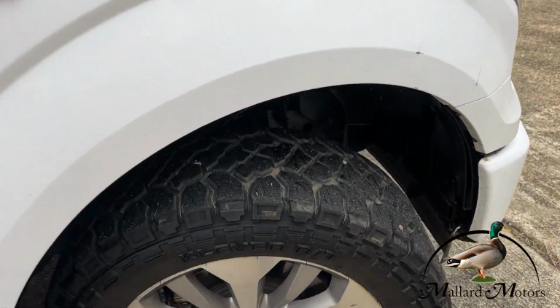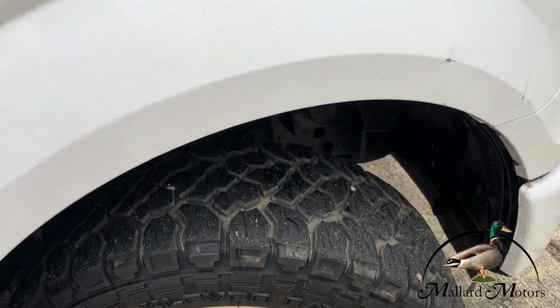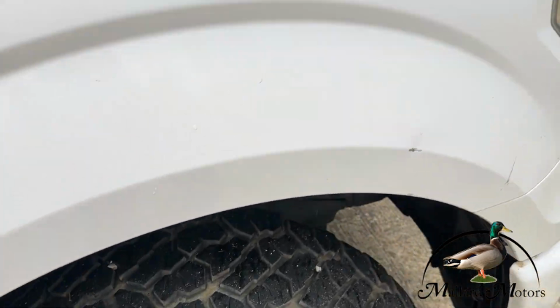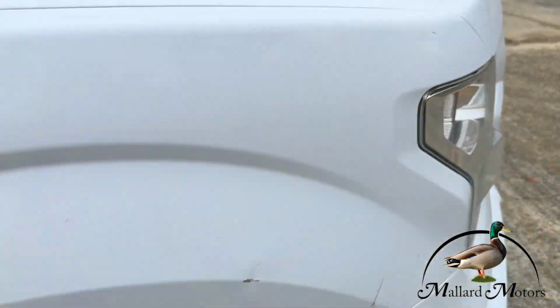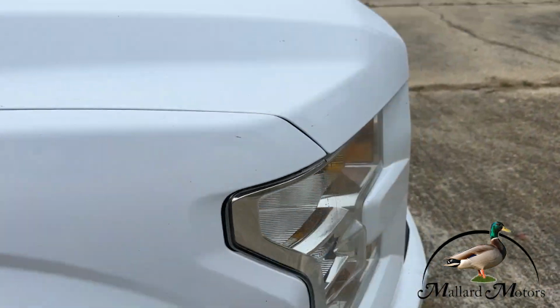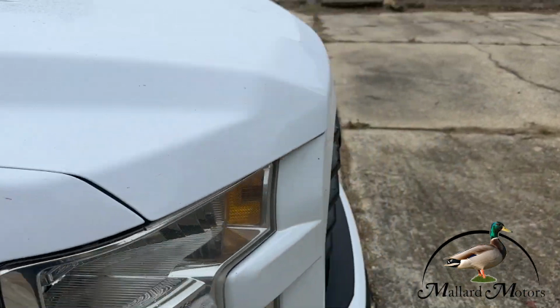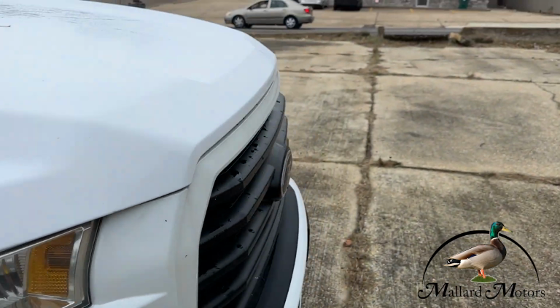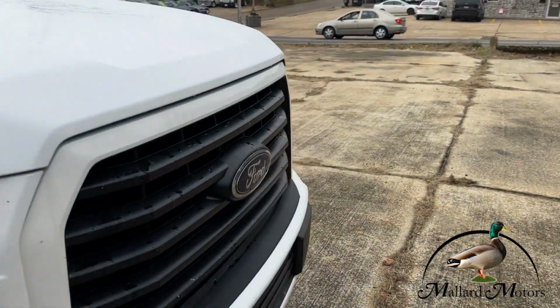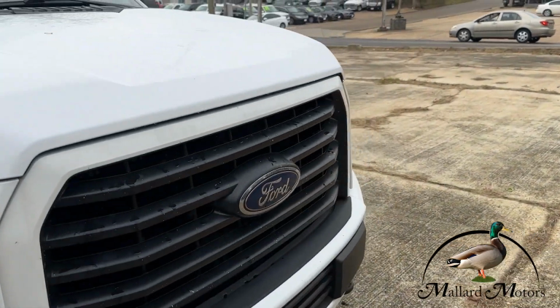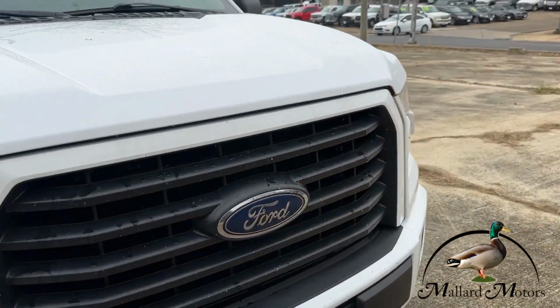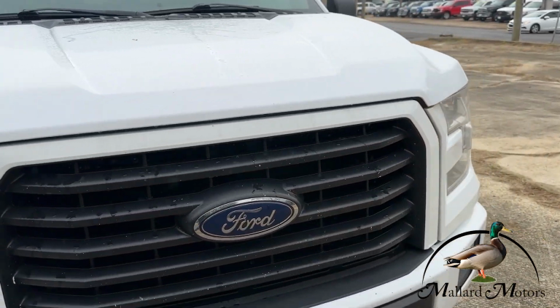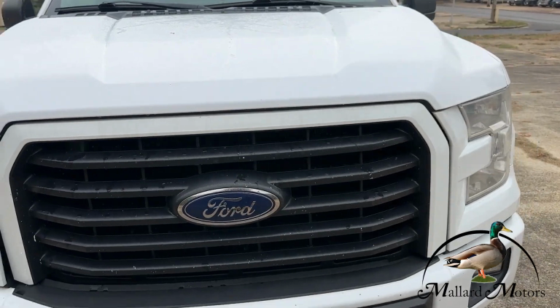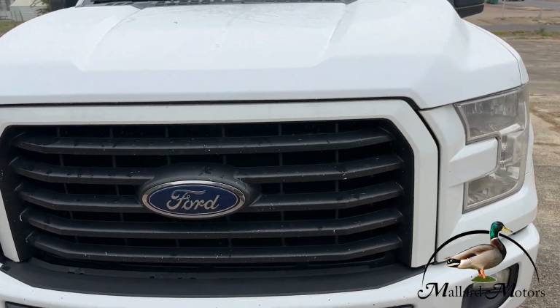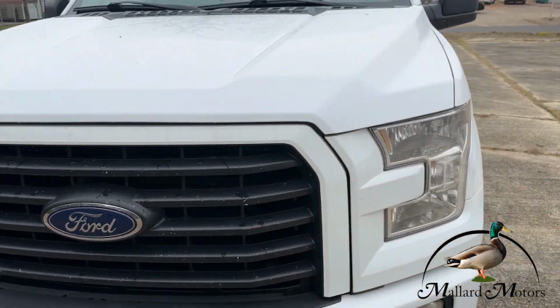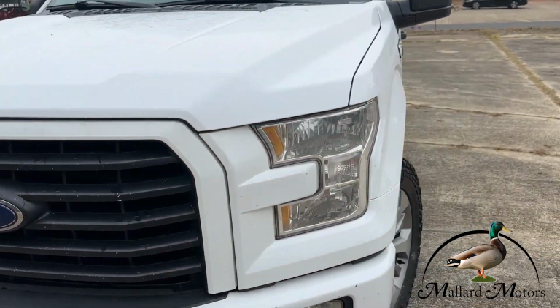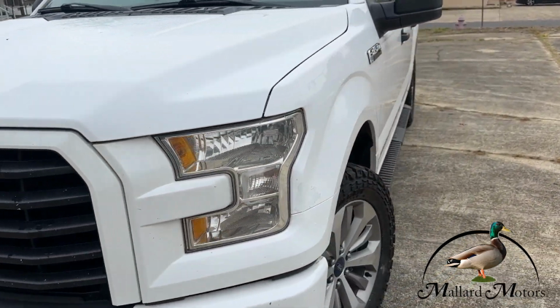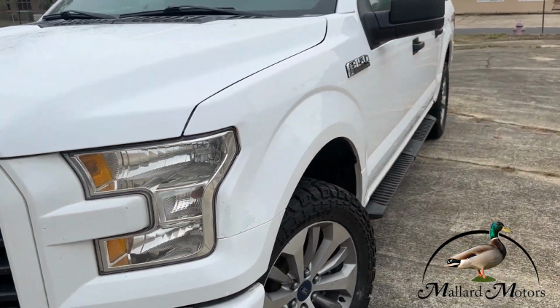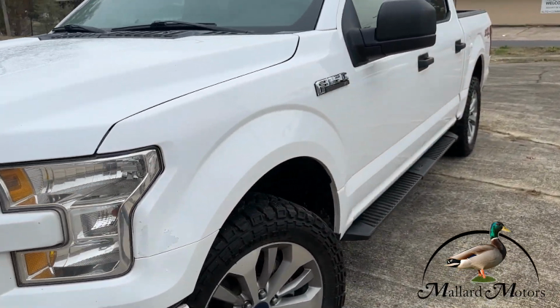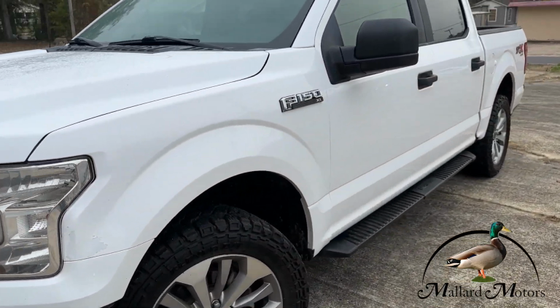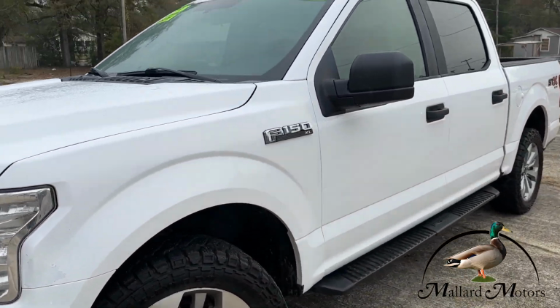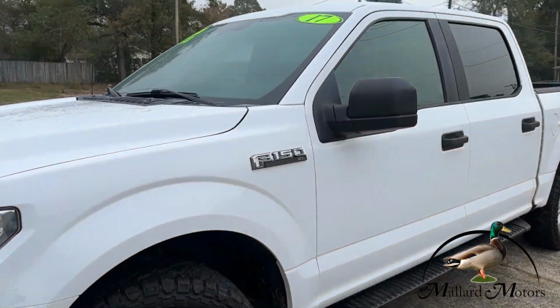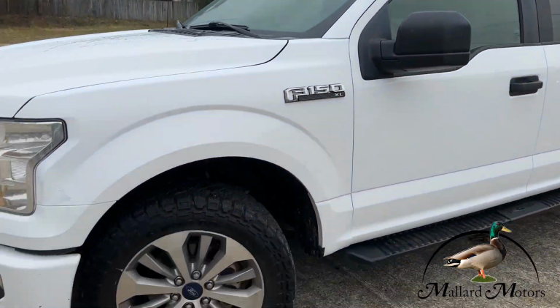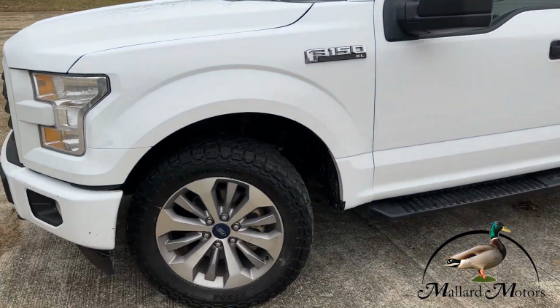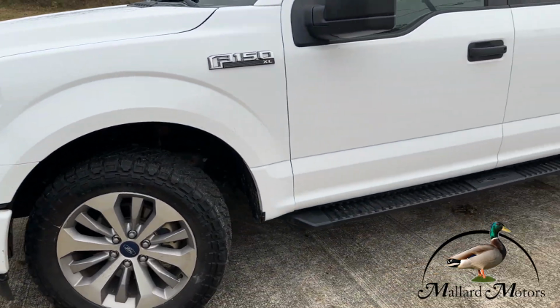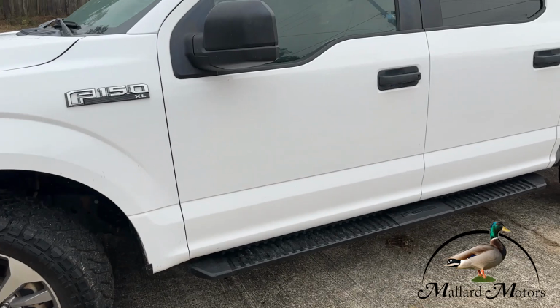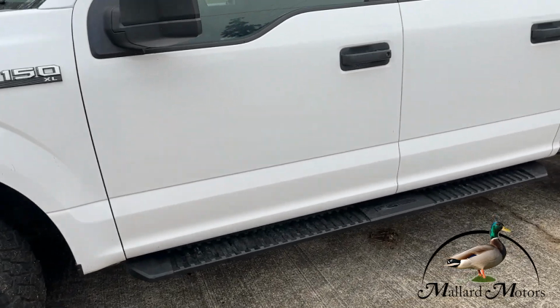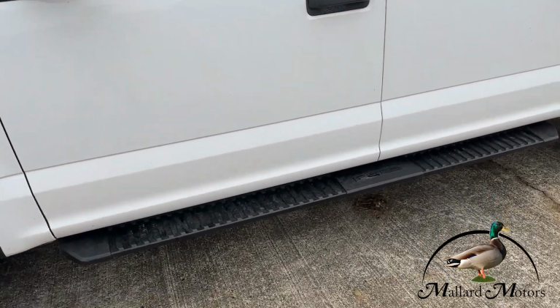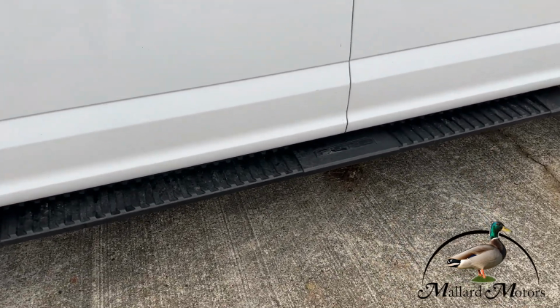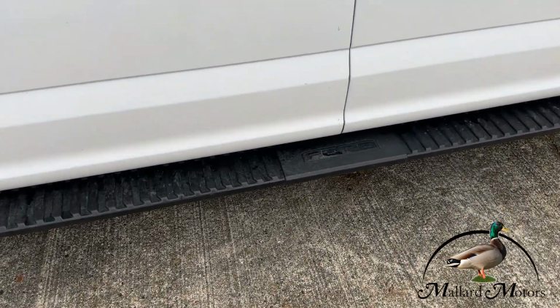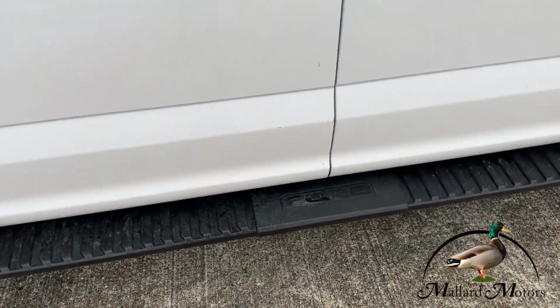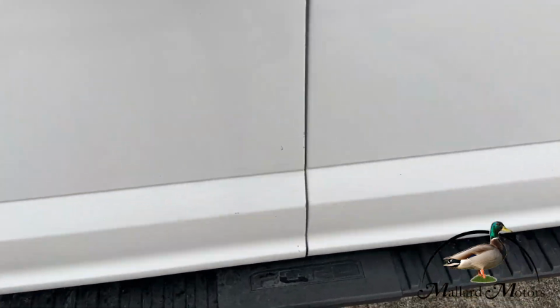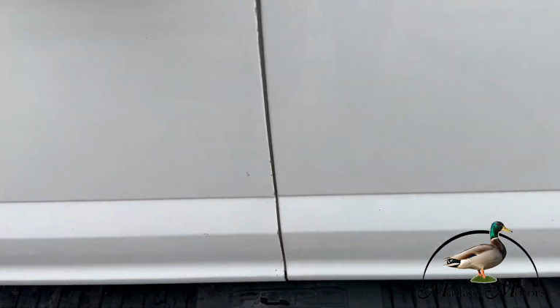Tires are good. Sorry it's raining, I'm trying to hurry up. Got your fixed running boards.